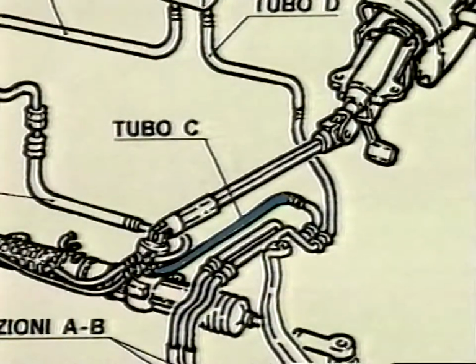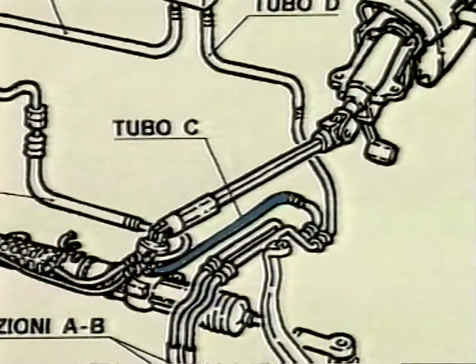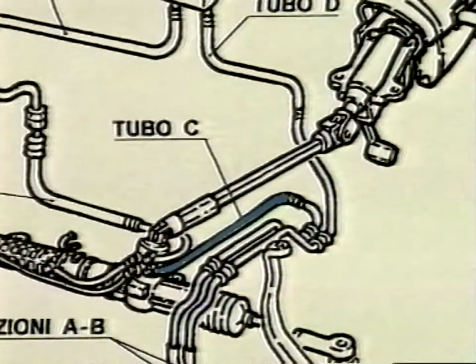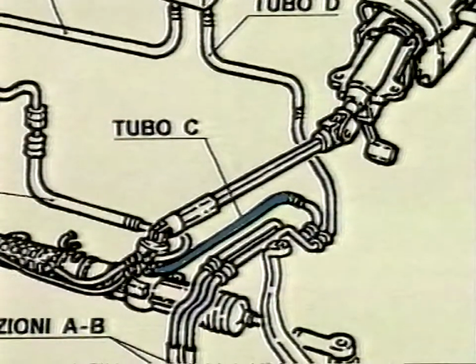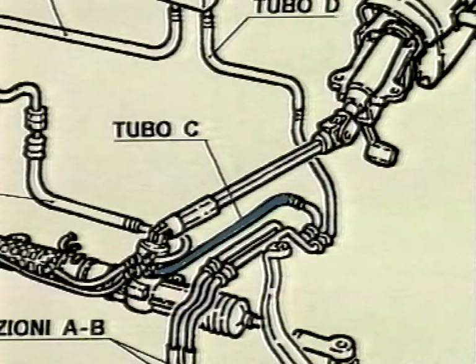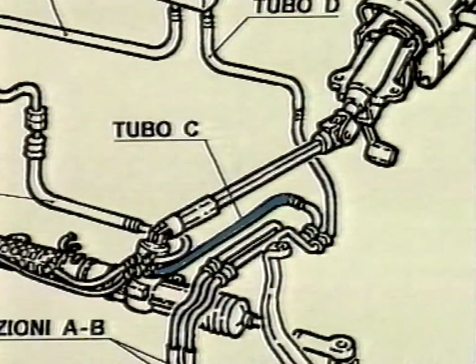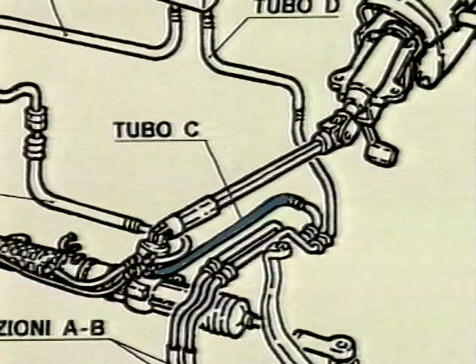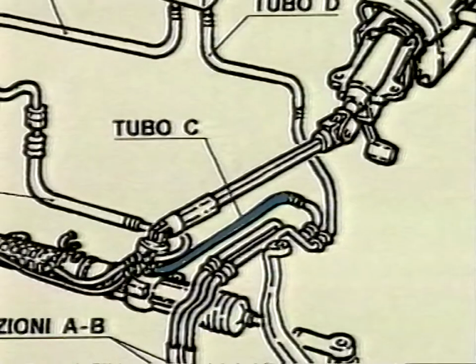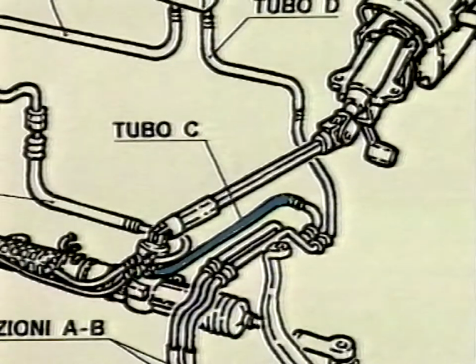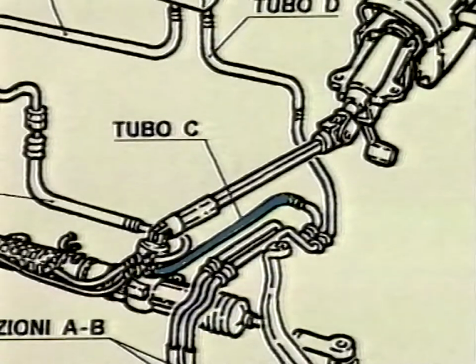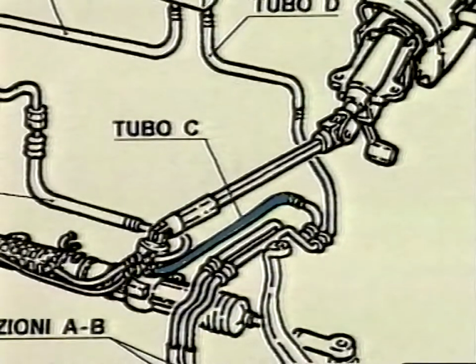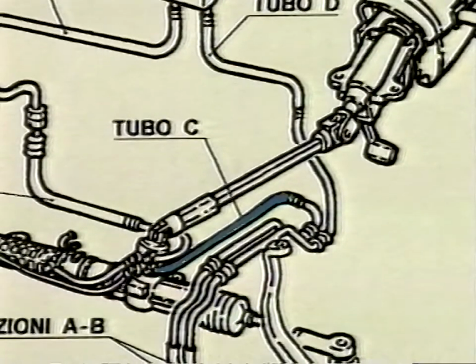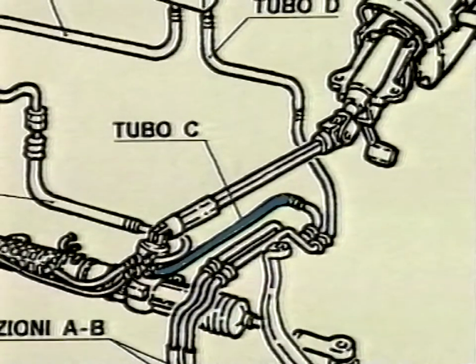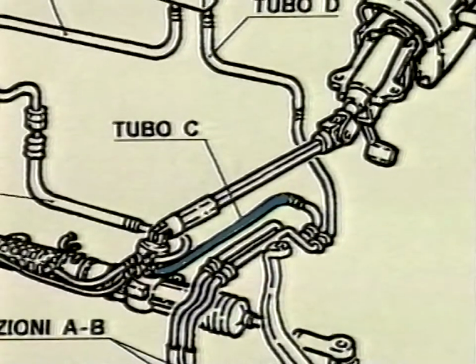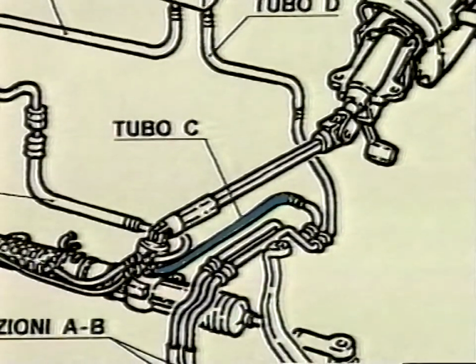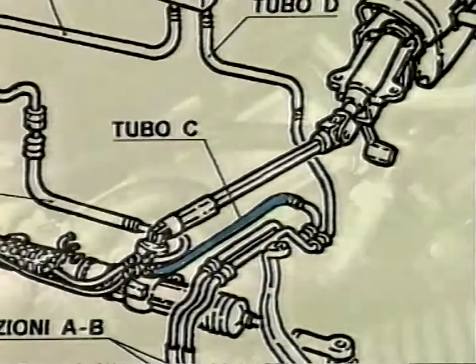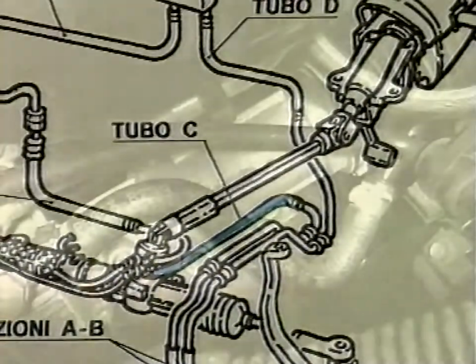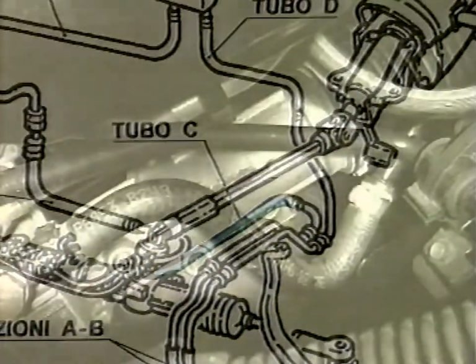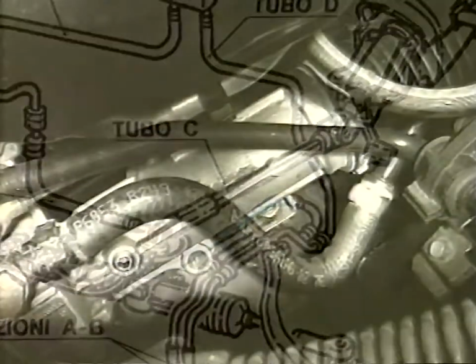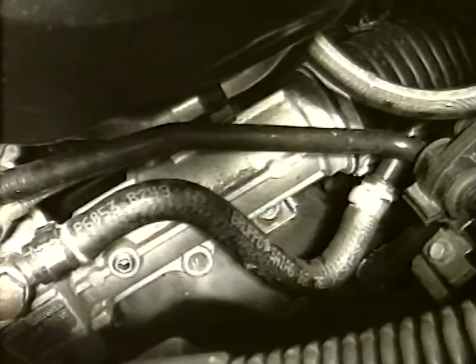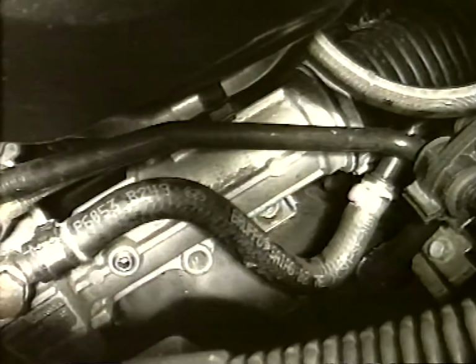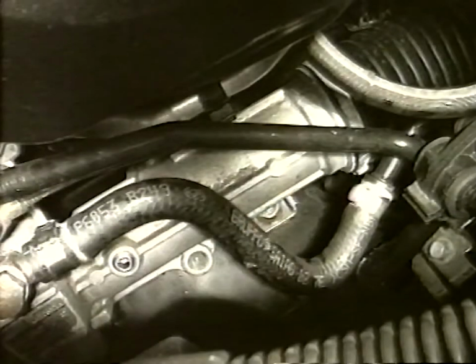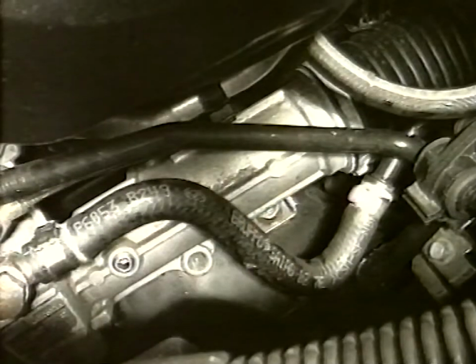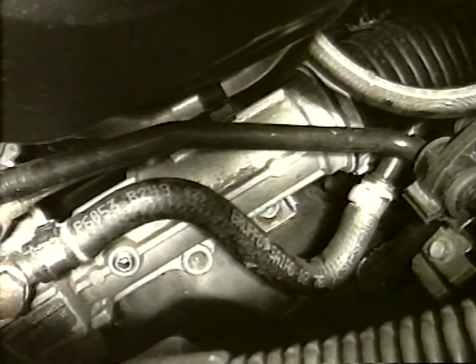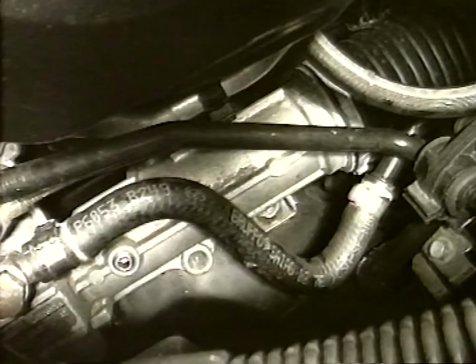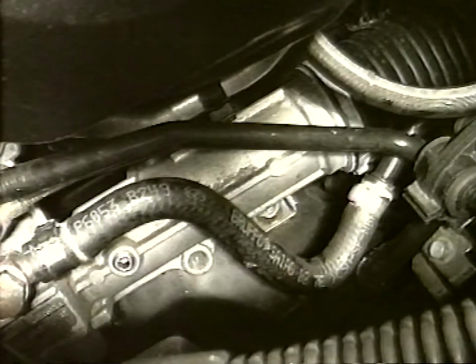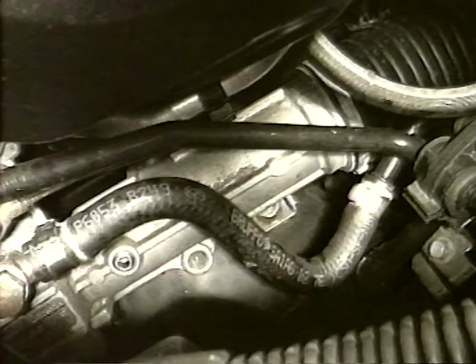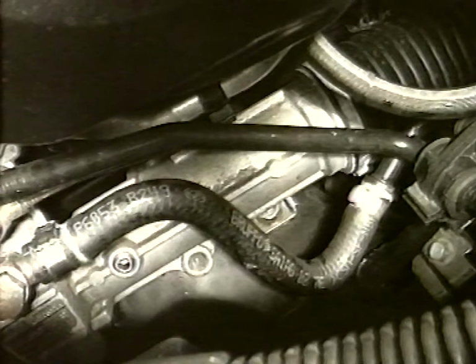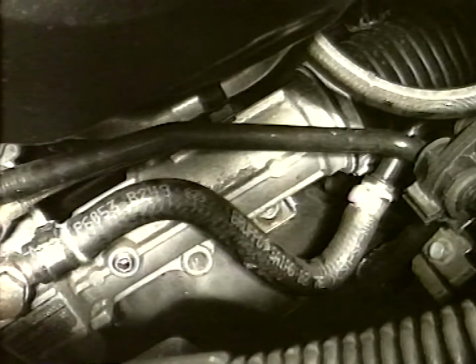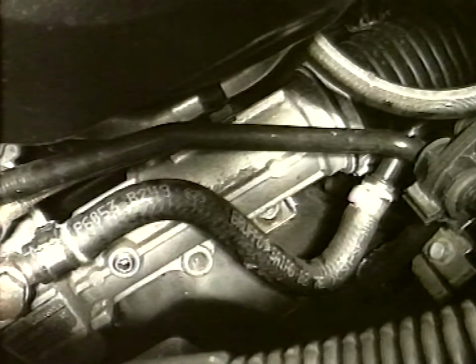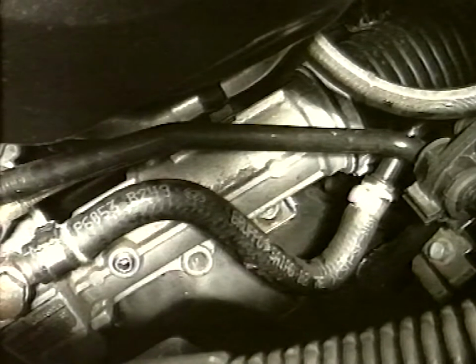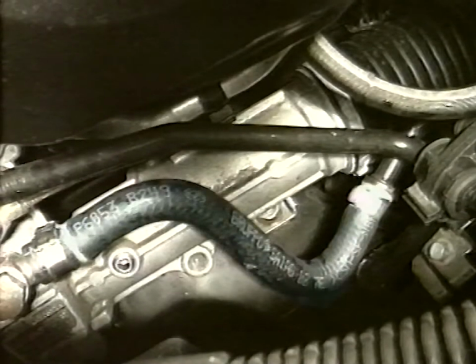With the special tooling, disconnect tube C between the hydraulic drive and the rigid pipe. Replace it with the updated one supplied with the kit.